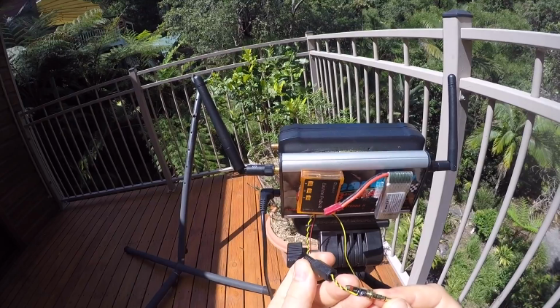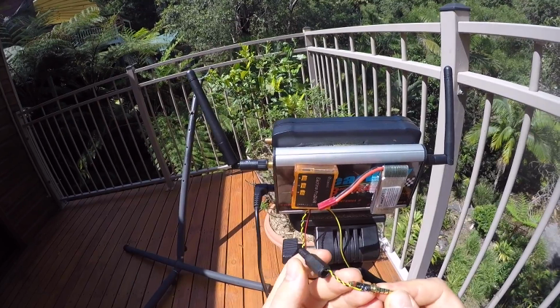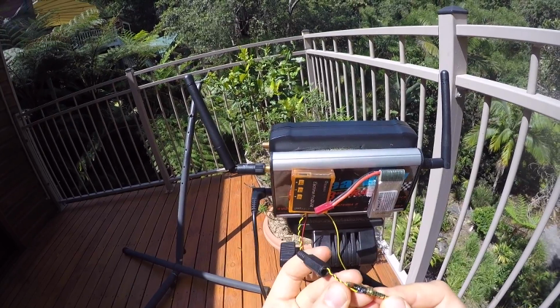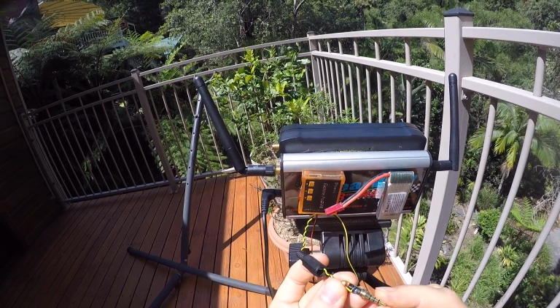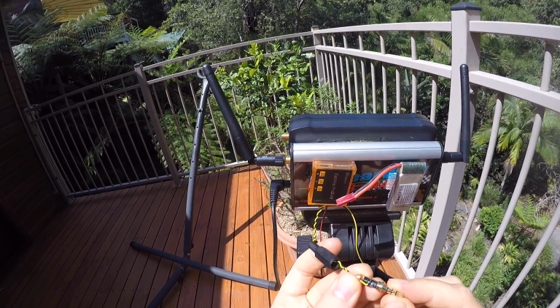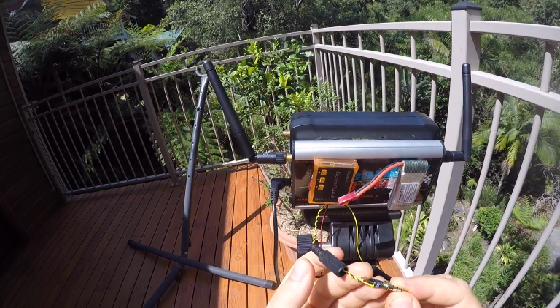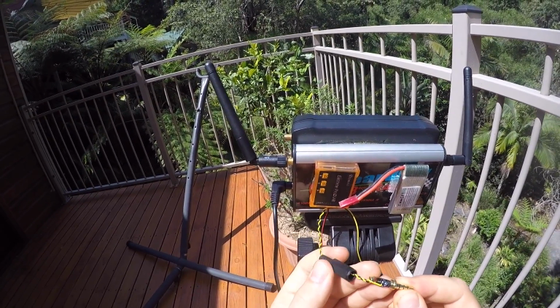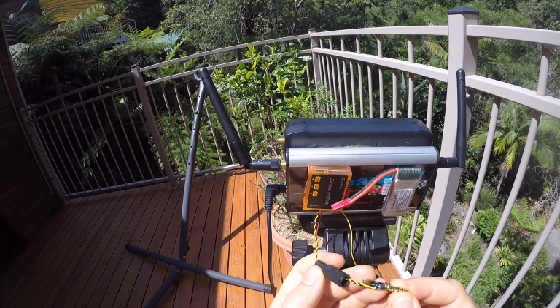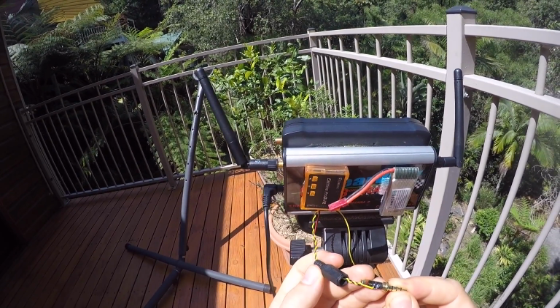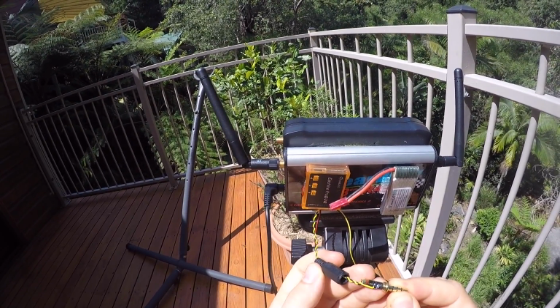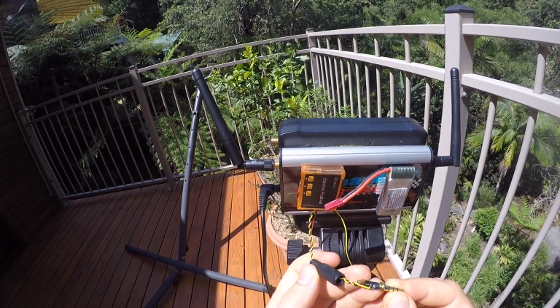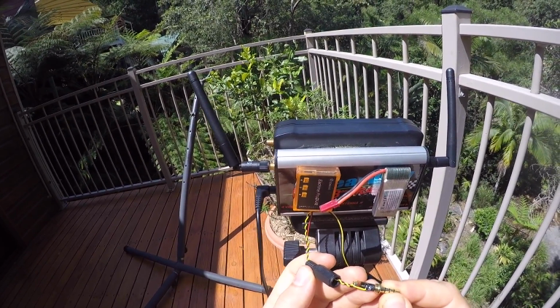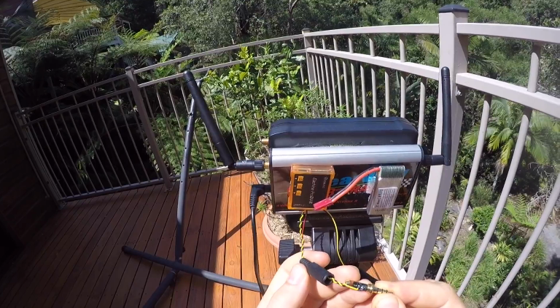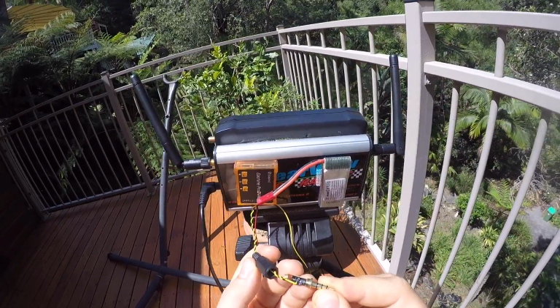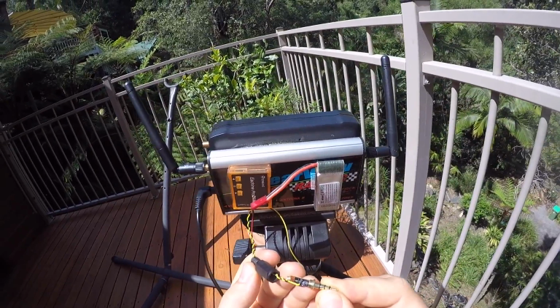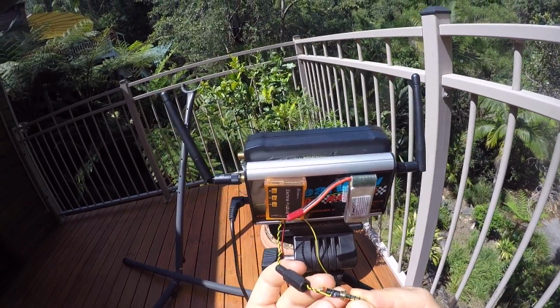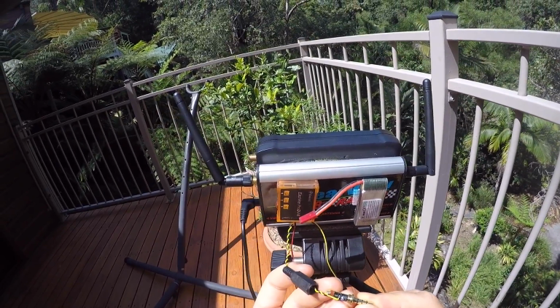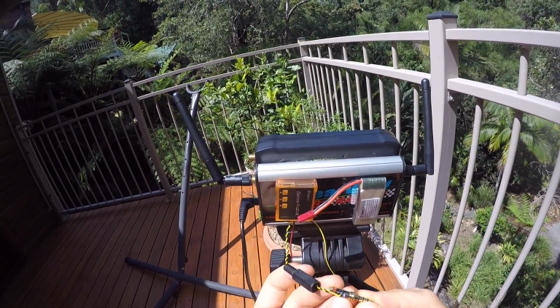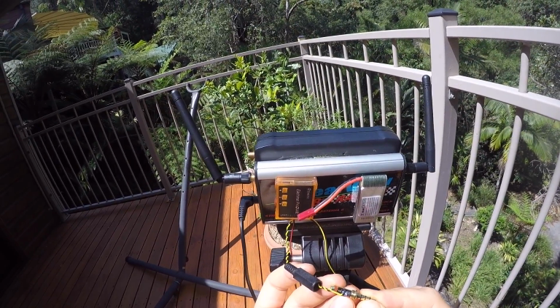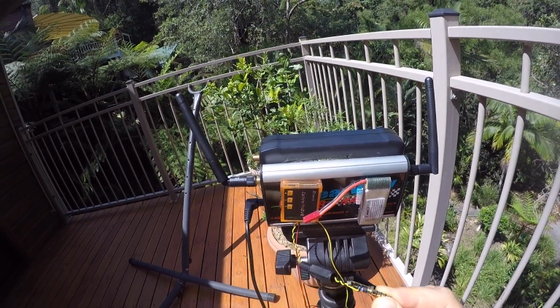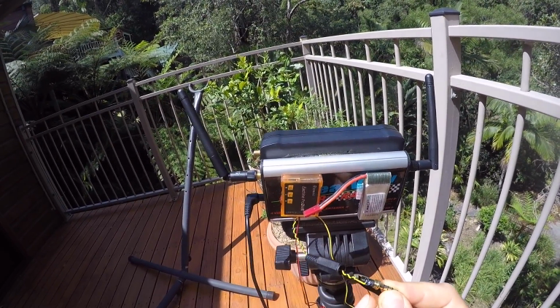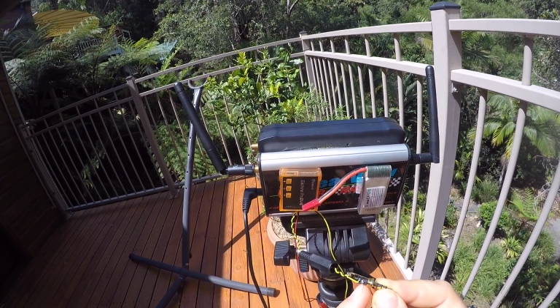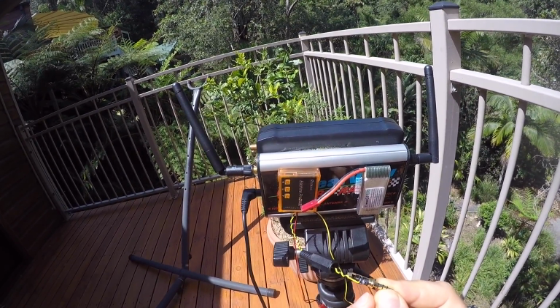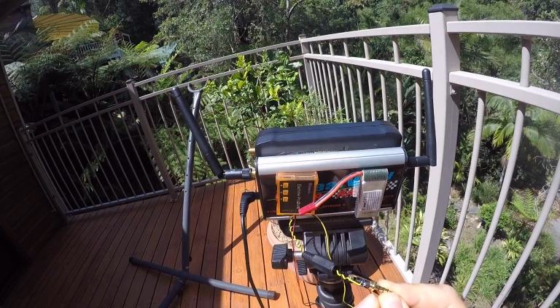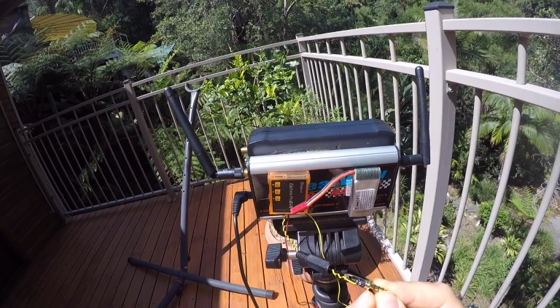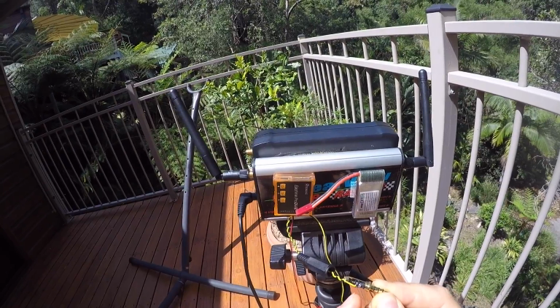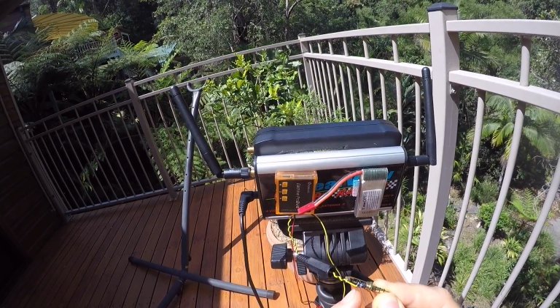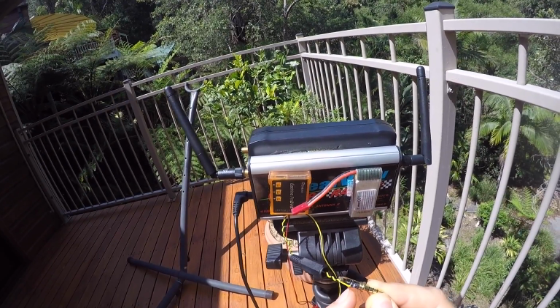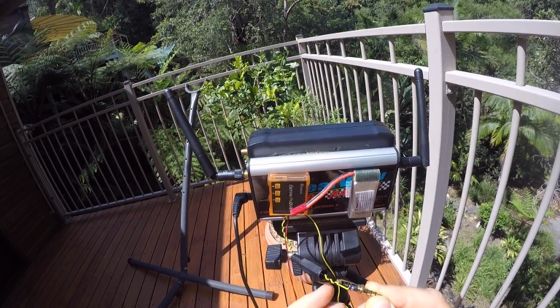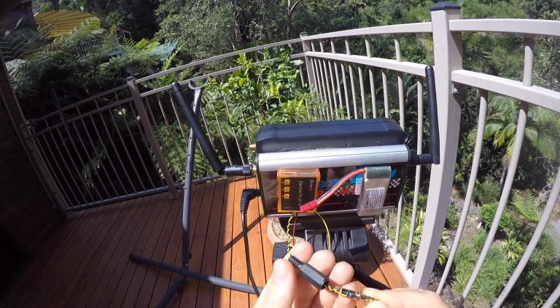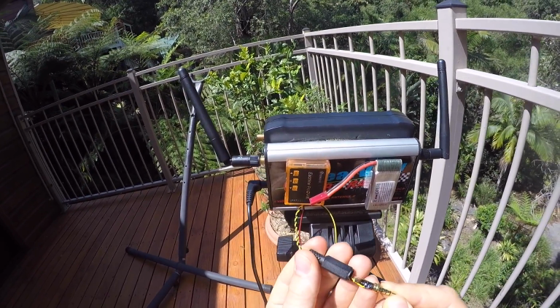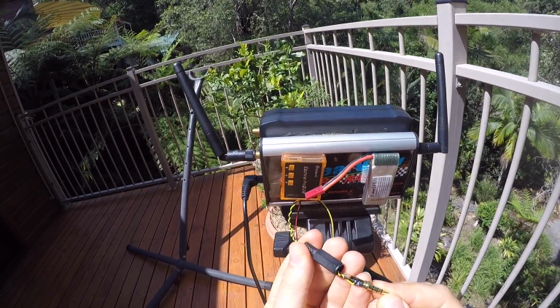Now here comes an important bit of information to get this right the first time. The Clearview receiver has a different pinout than most other FPV receivers — it uses a more traditional camcorder pinout.